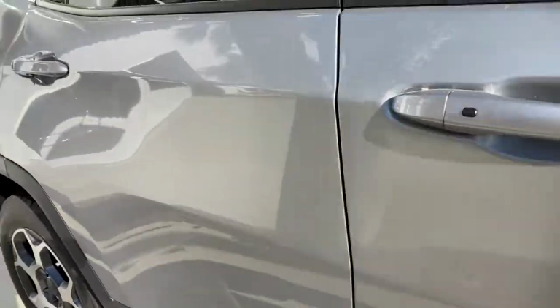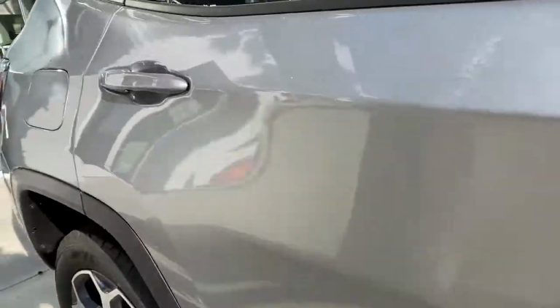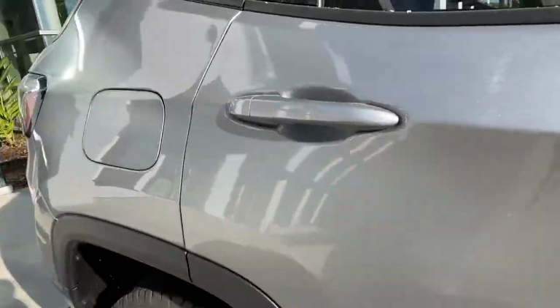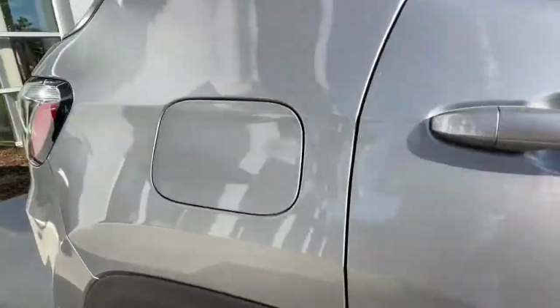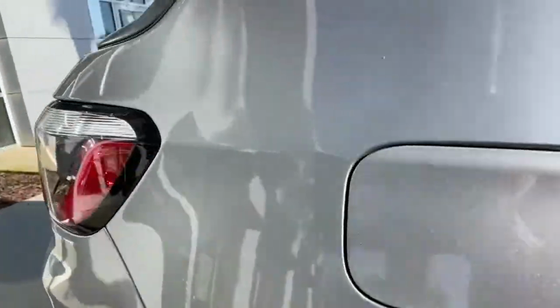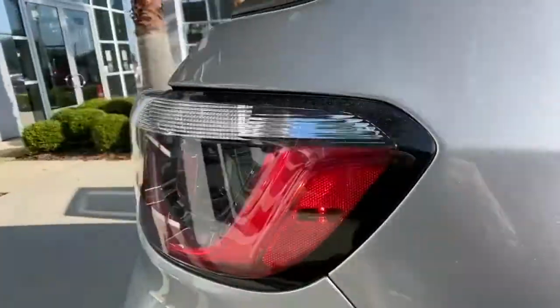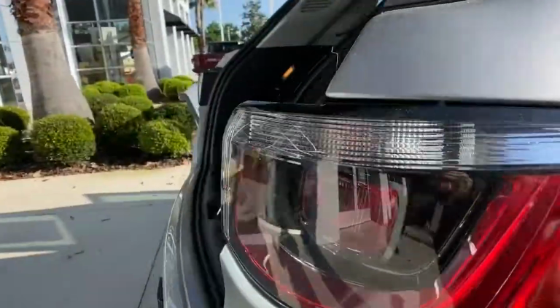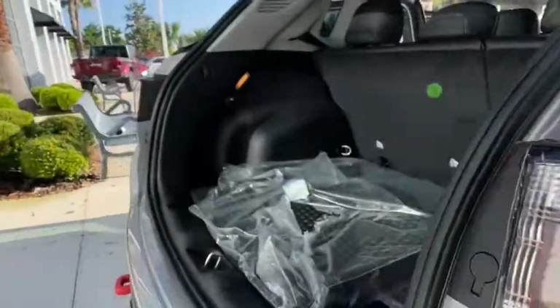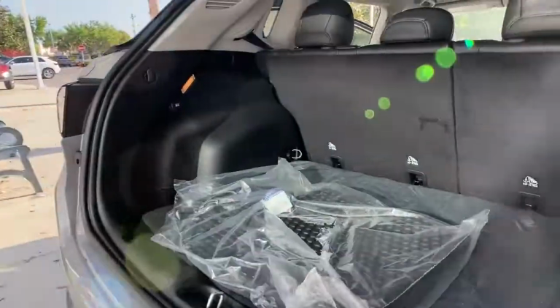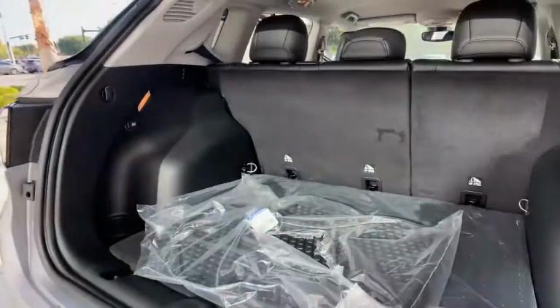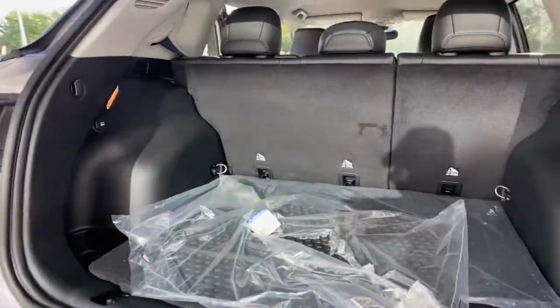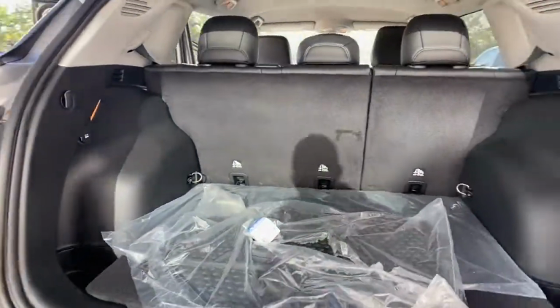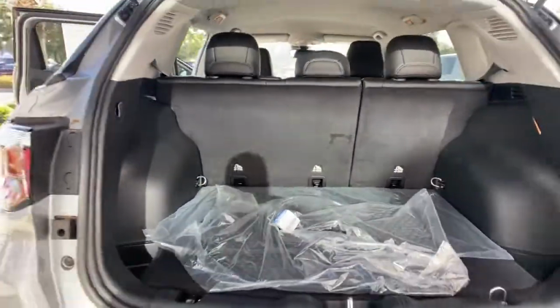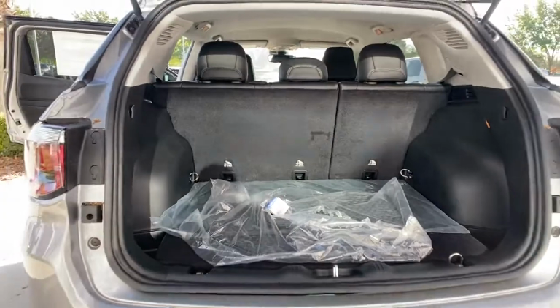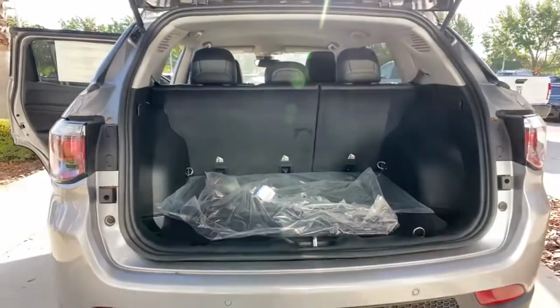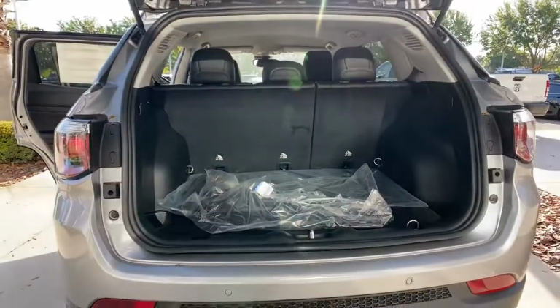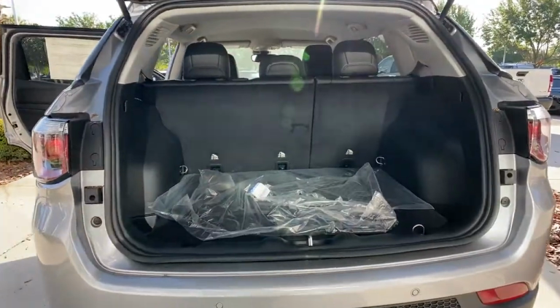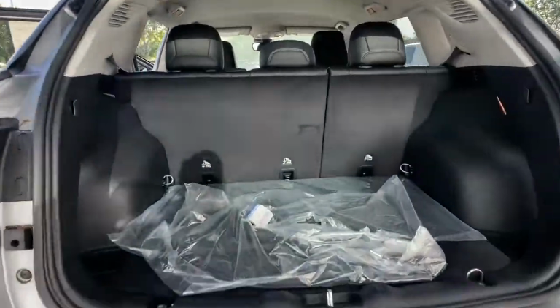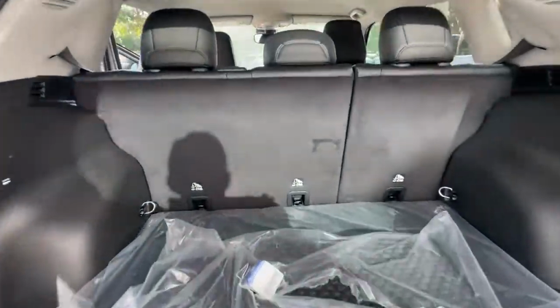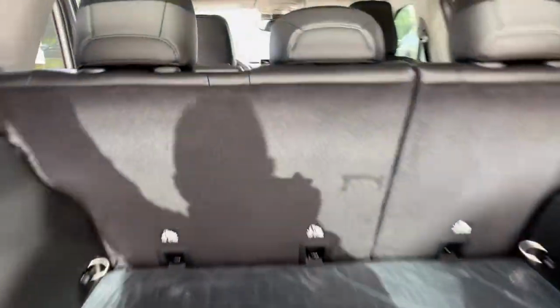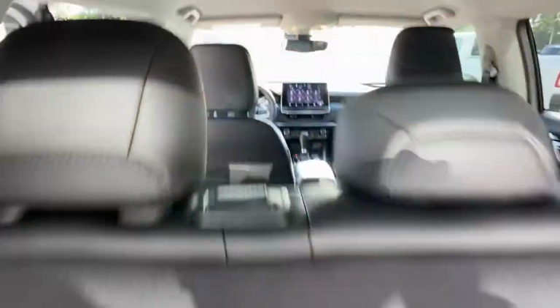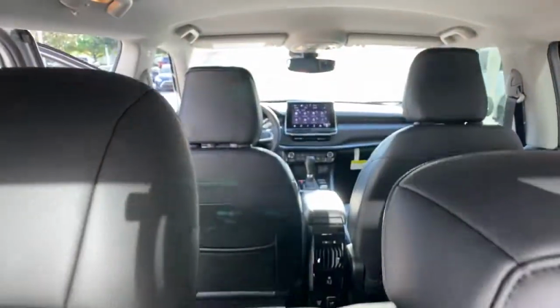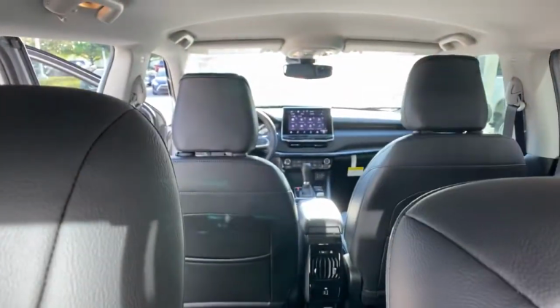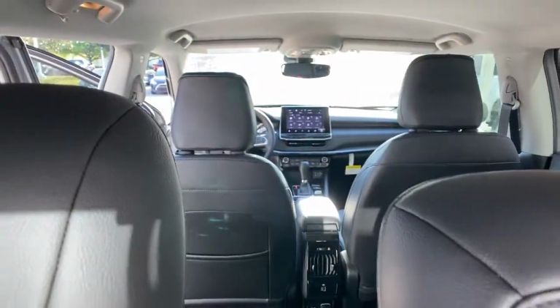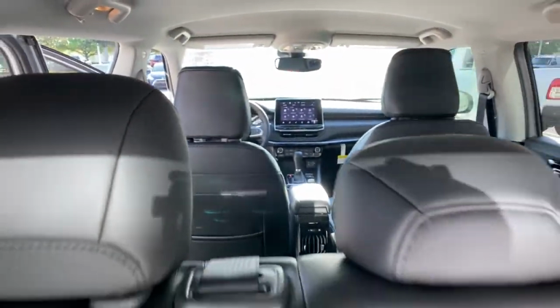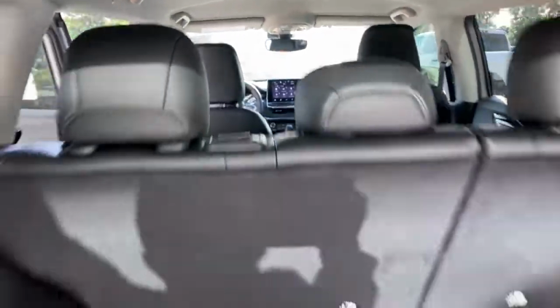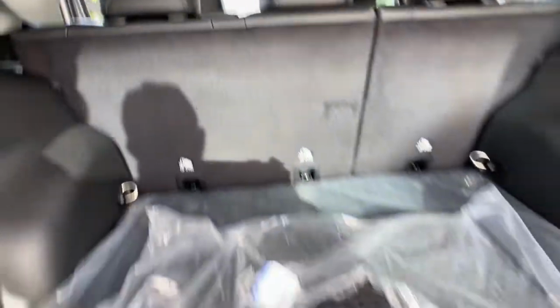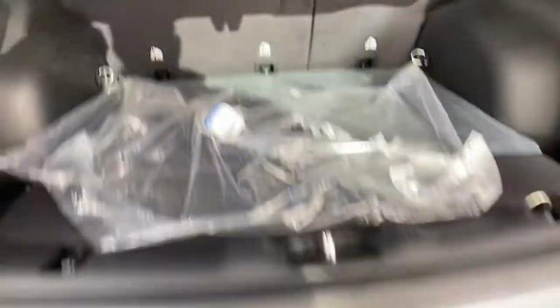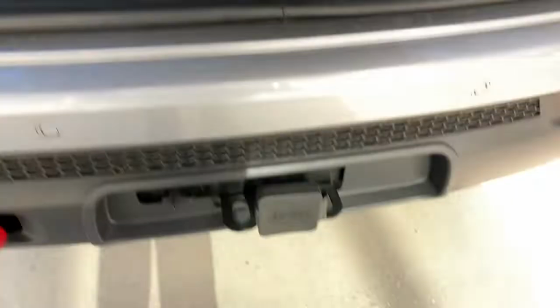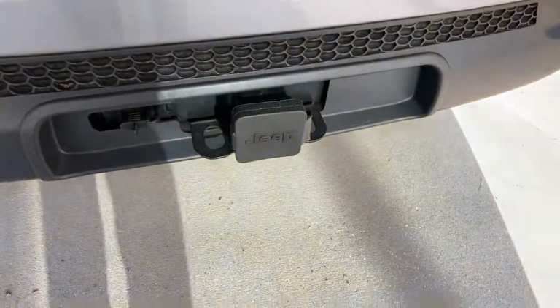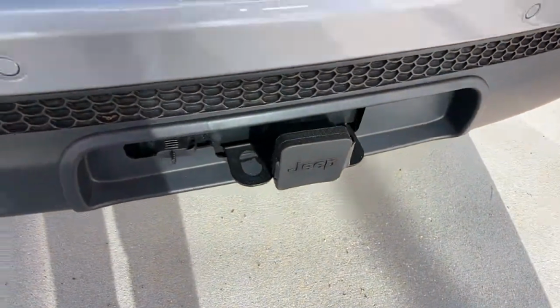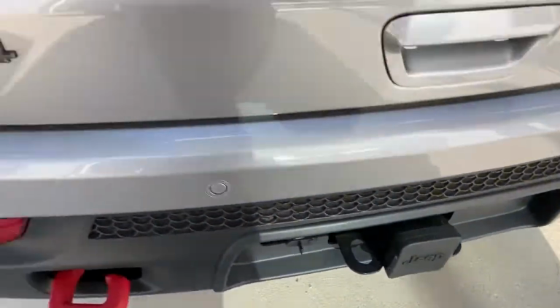Keyless entry, backup camera, heated mirrors, keyless start, satellite radio, adaptive cruise control, fog lamps, four-wheel drive, remote engine start, lane keeping assist.